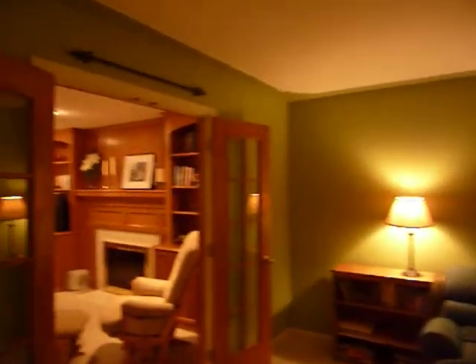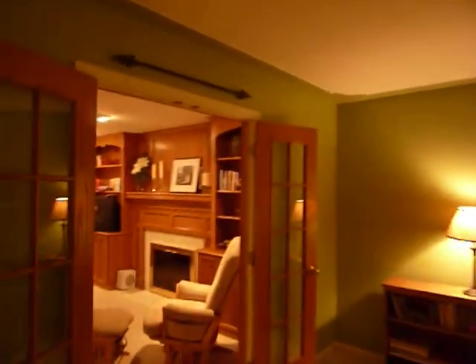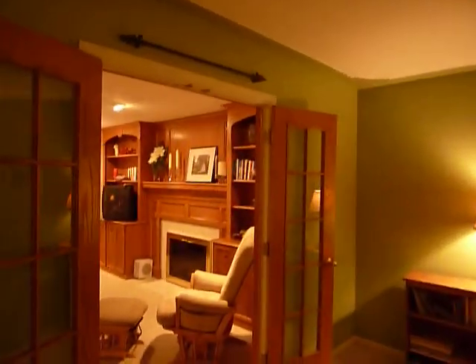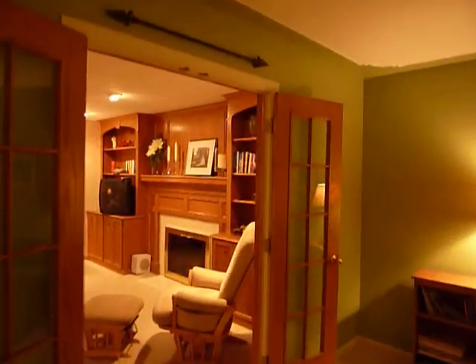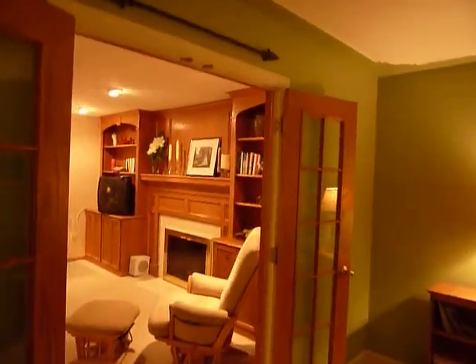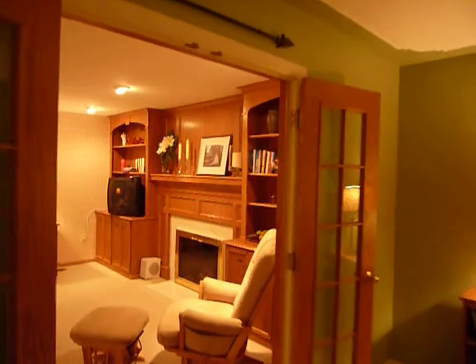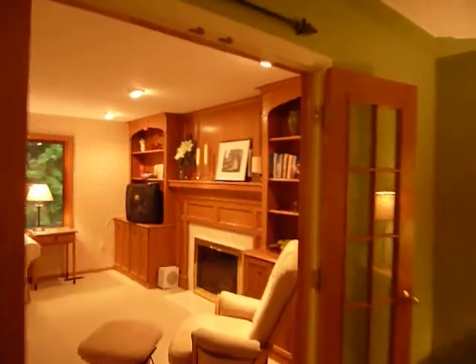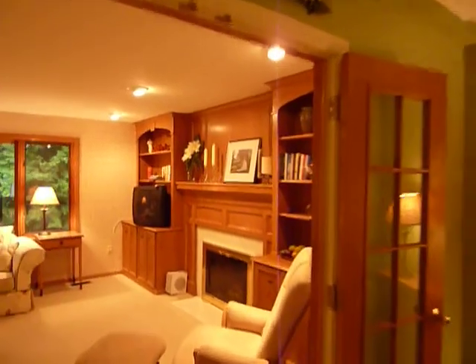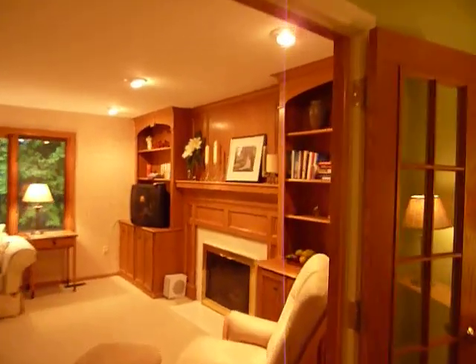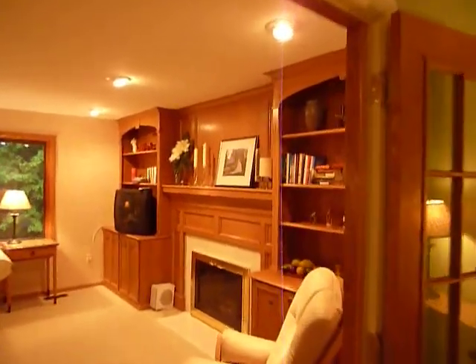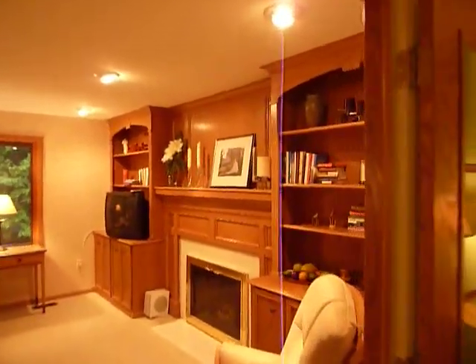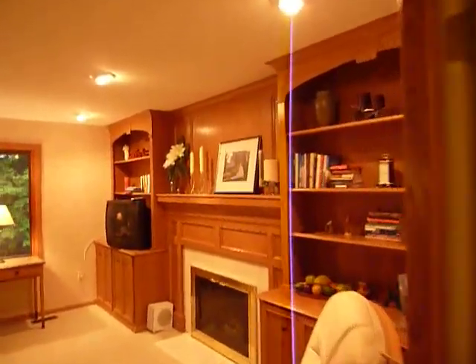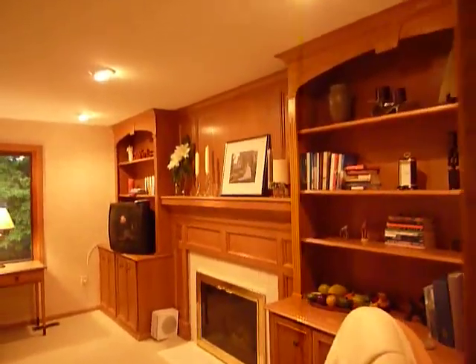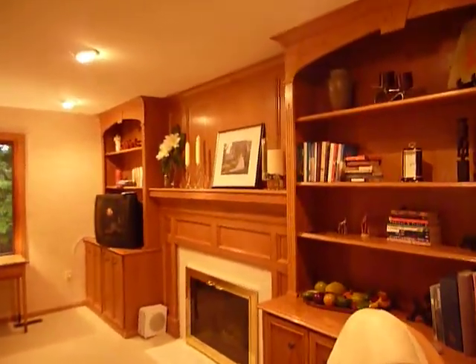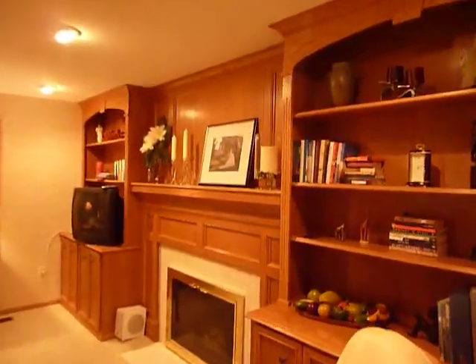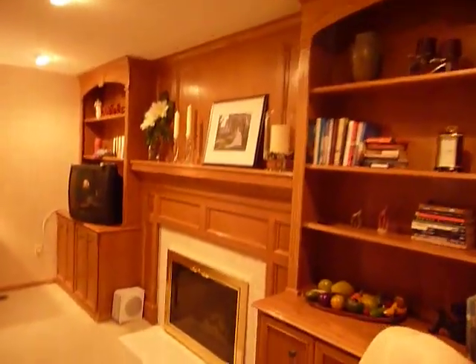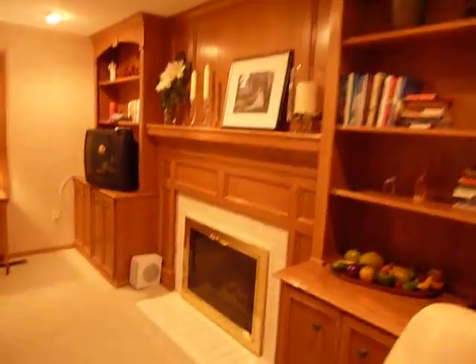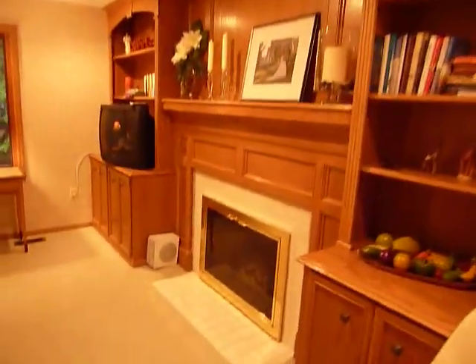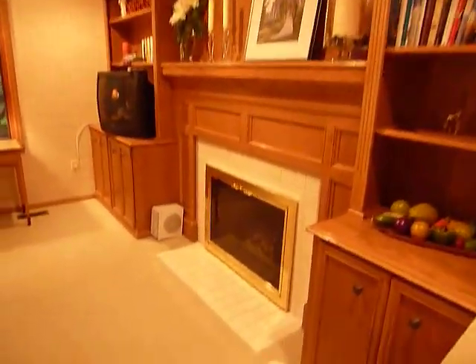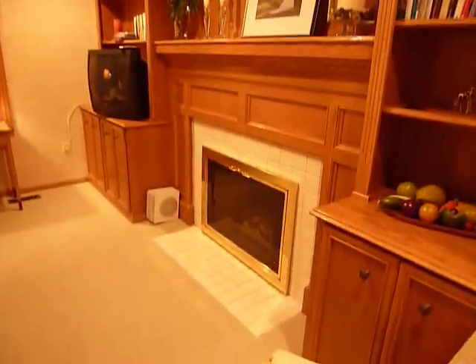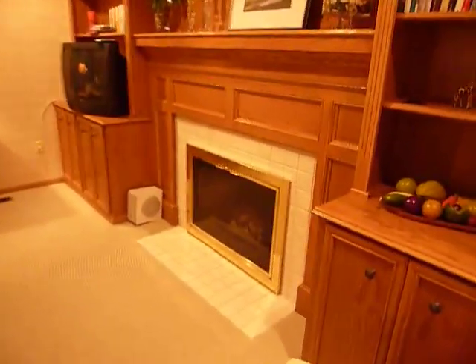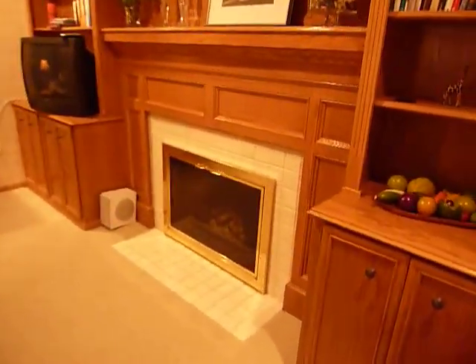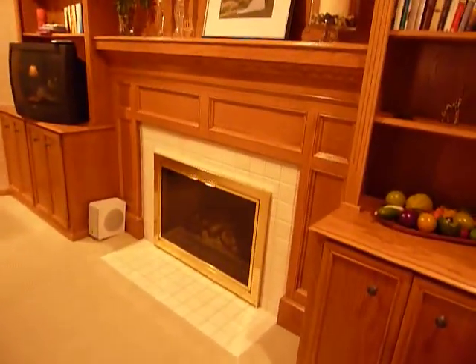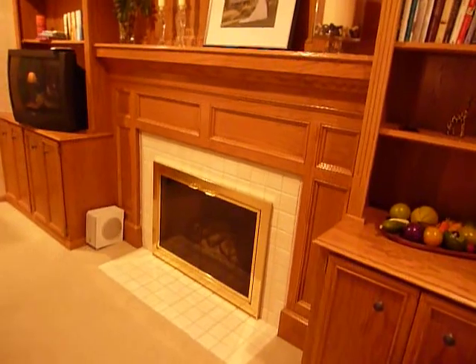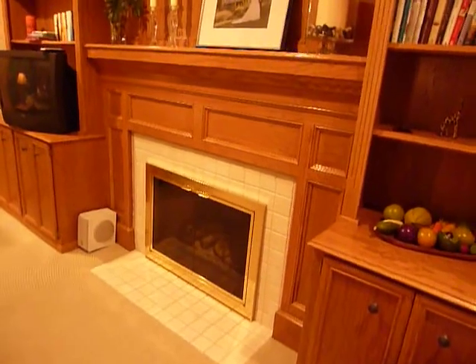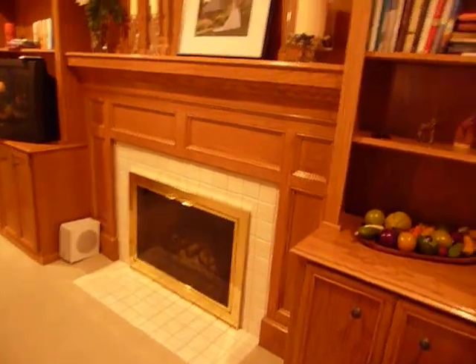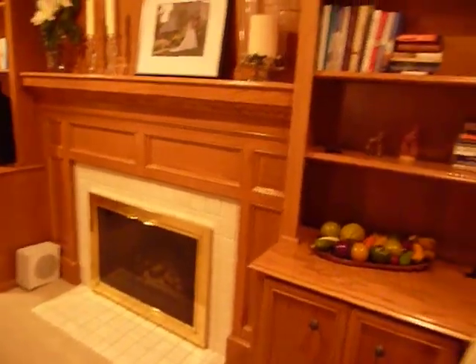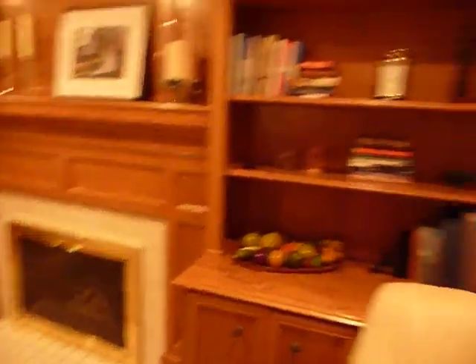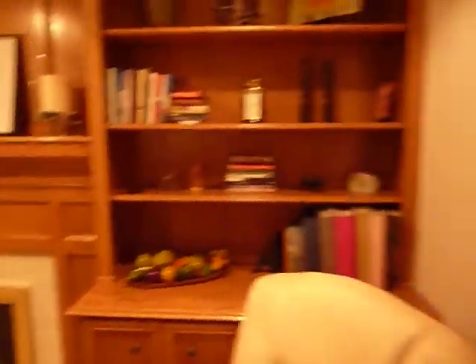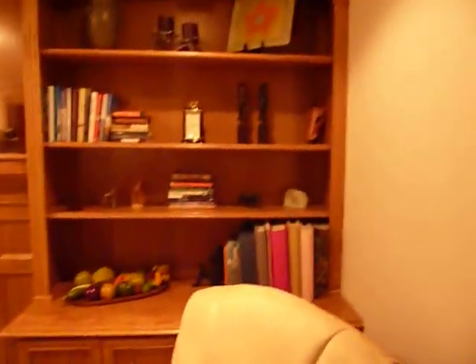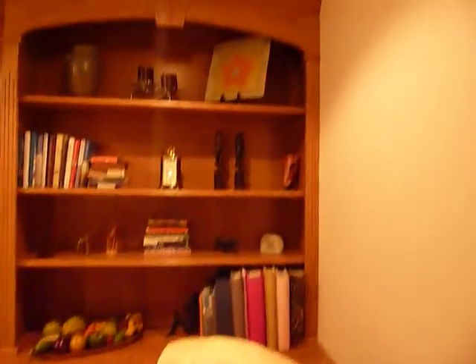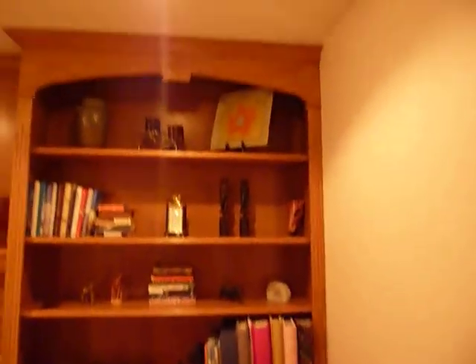Just off the living room is a family room area with a fireplace, gas log, and lots of nice built-ins.